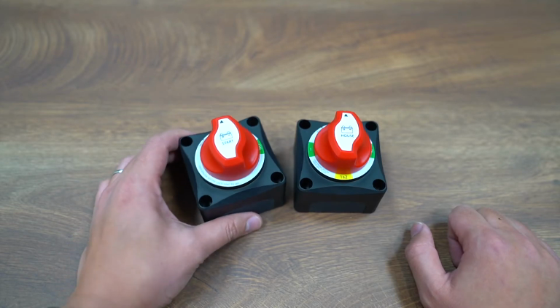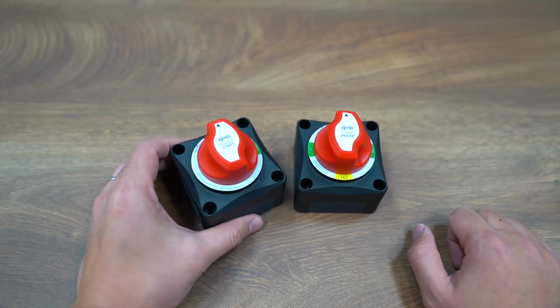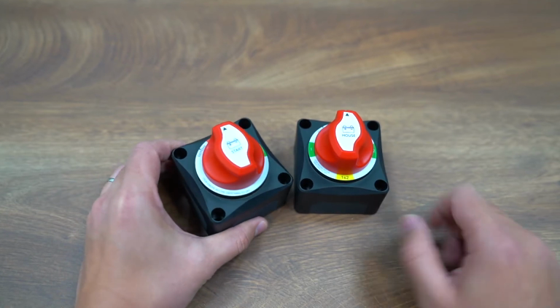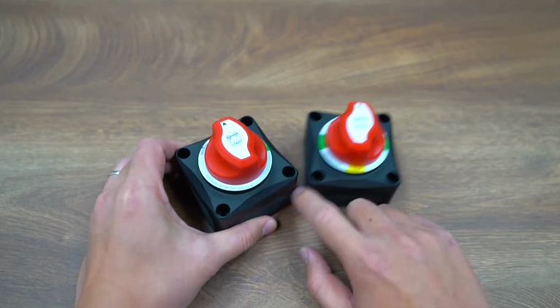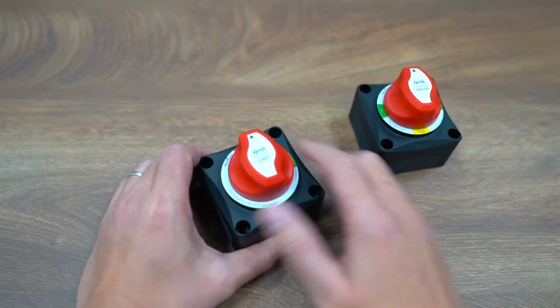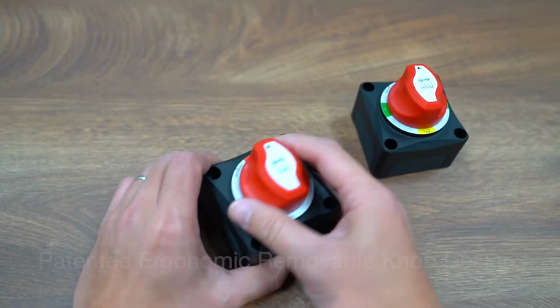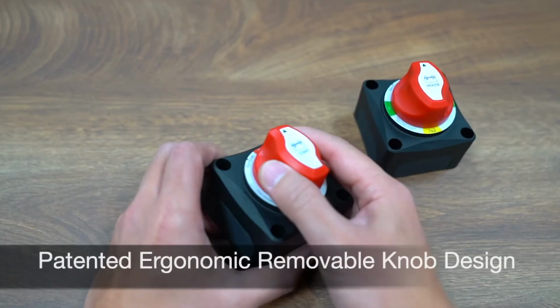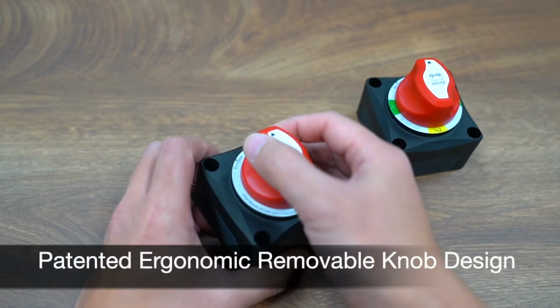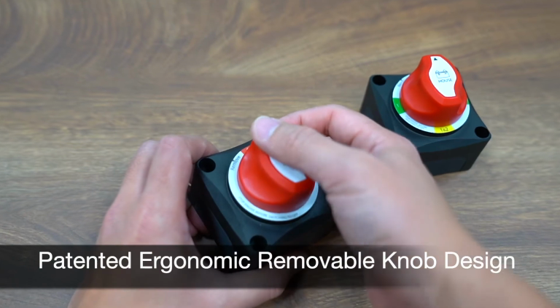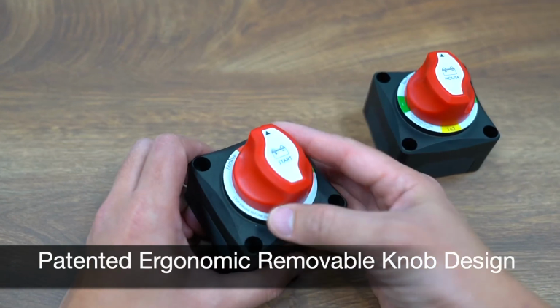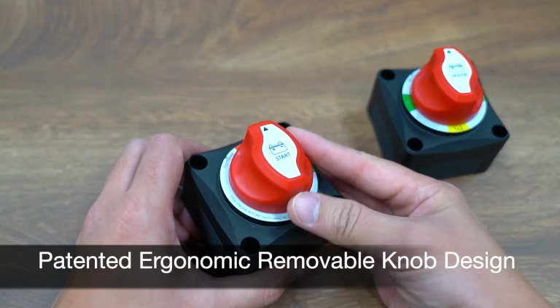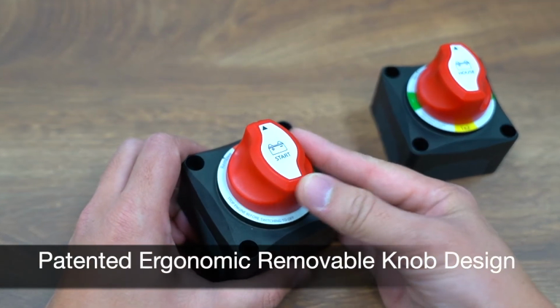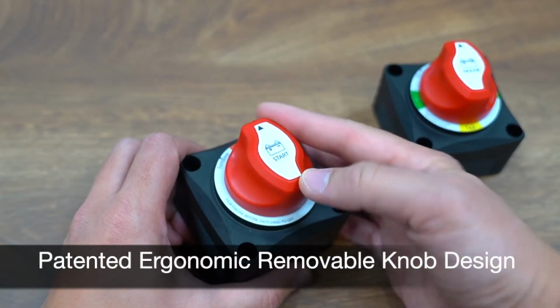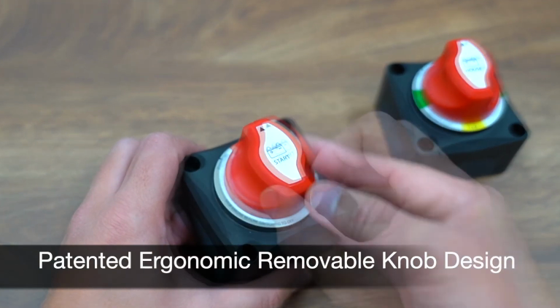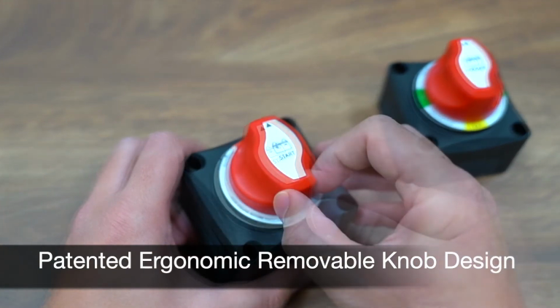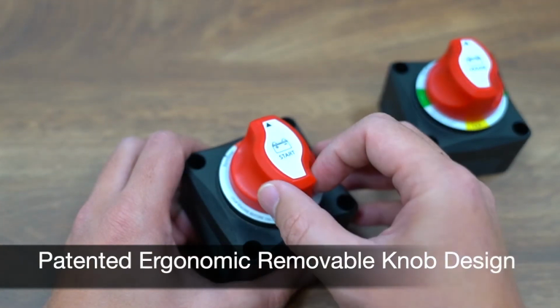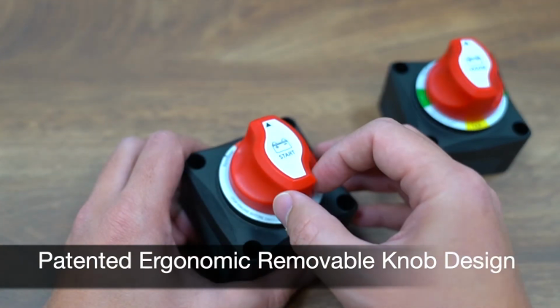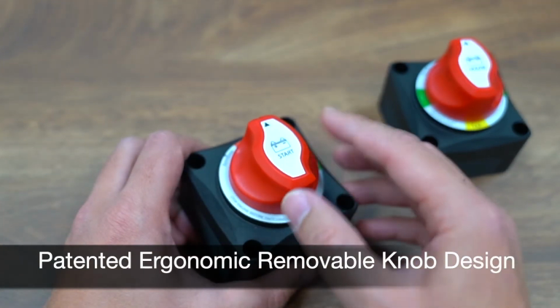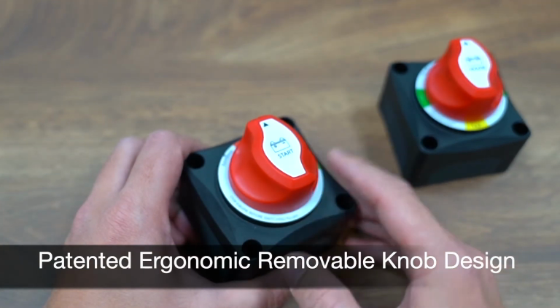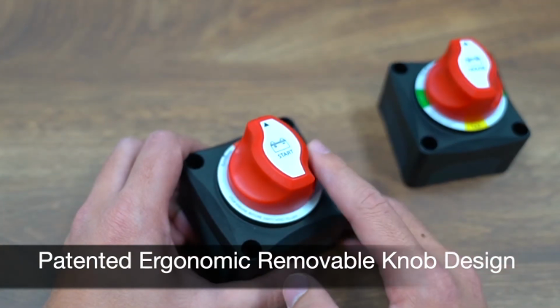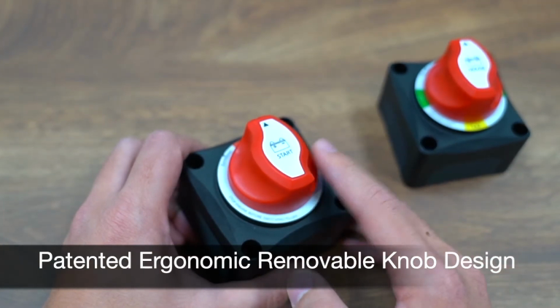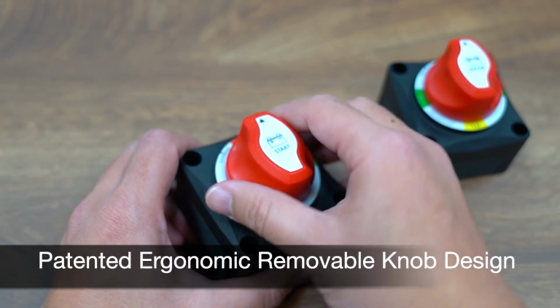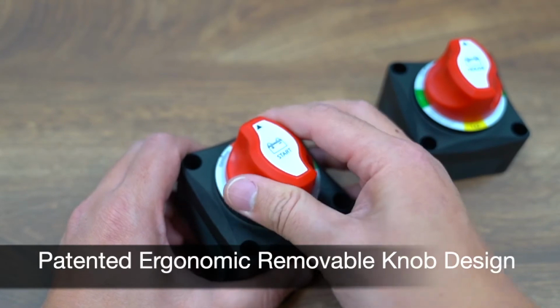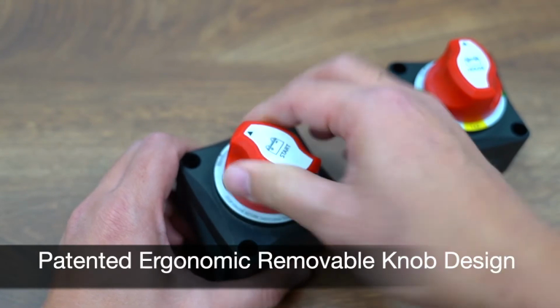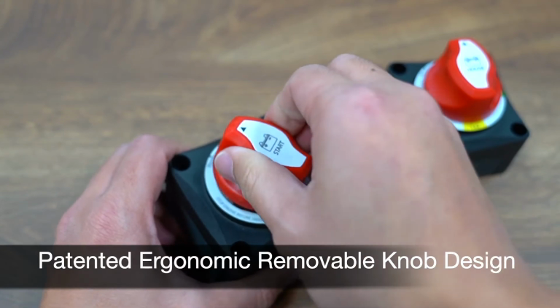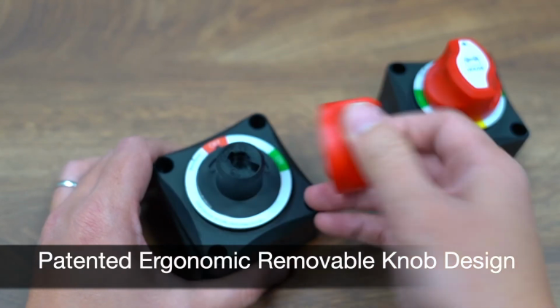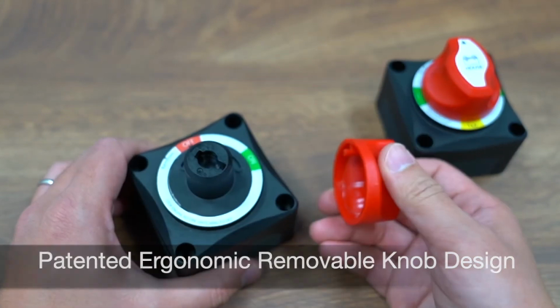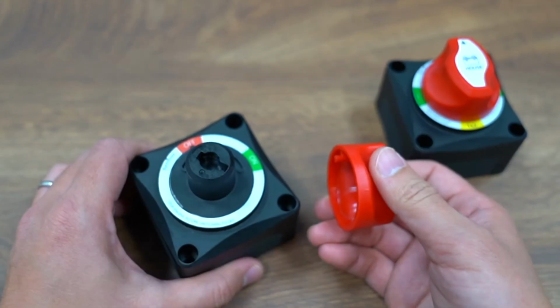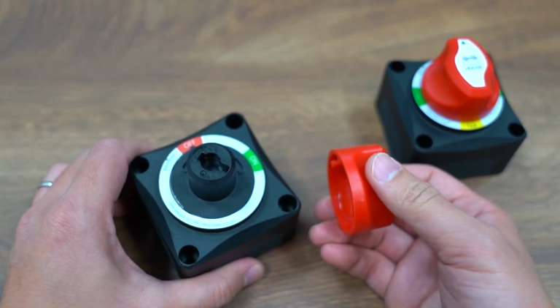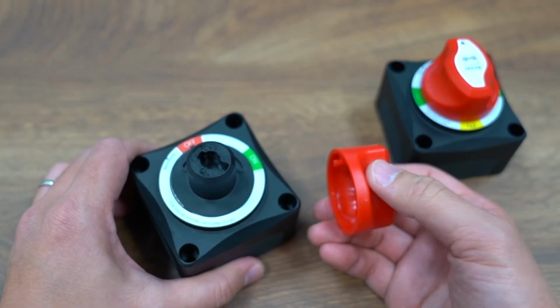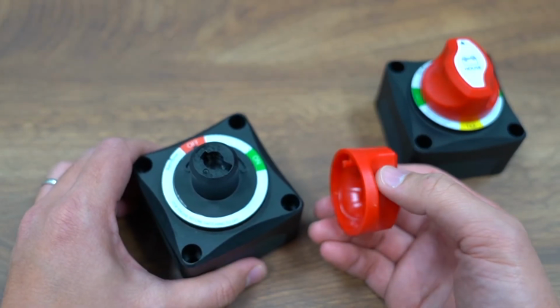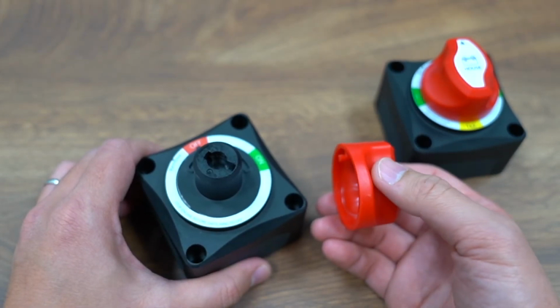In appearance, you can see this uniquely designed, patented ergonomic knob, which is removable on both models as an anti-theft safety measure when you leave your boat.